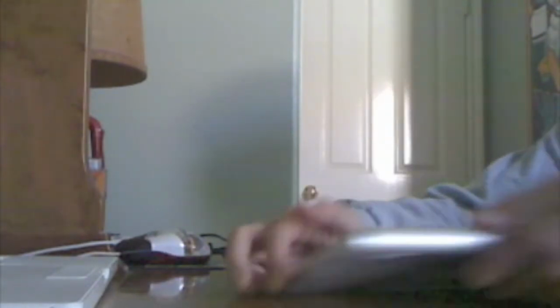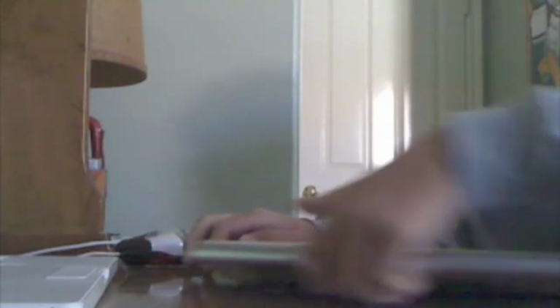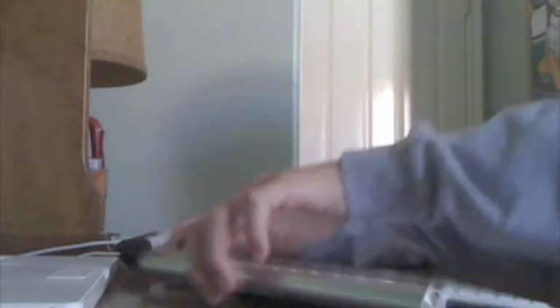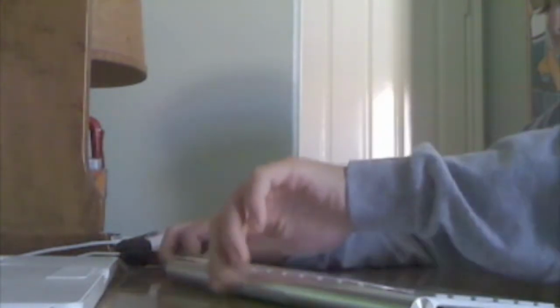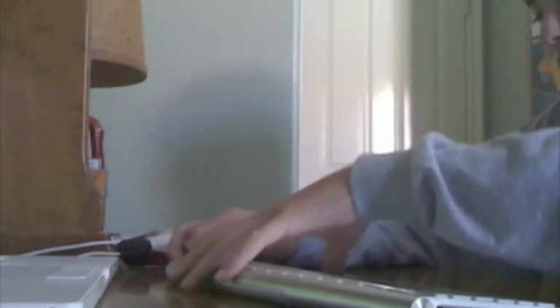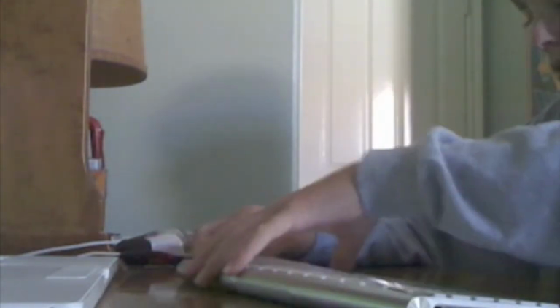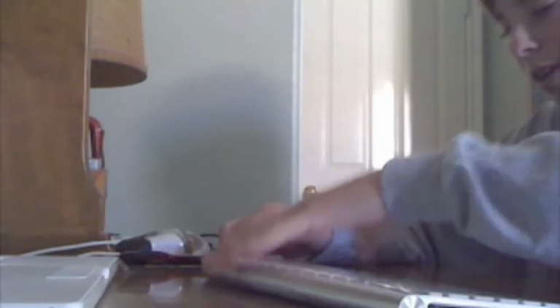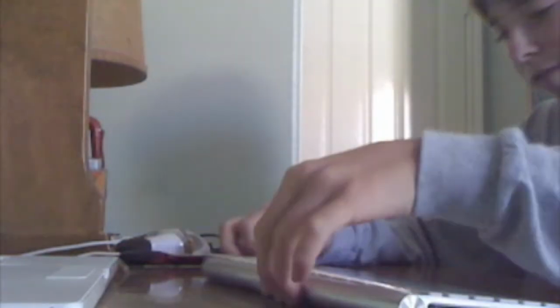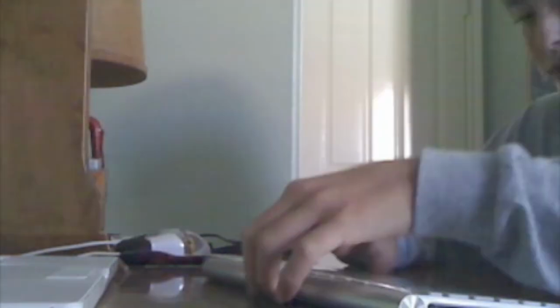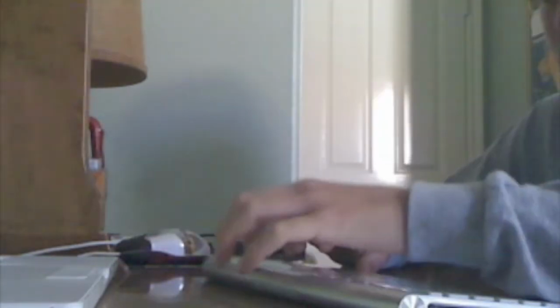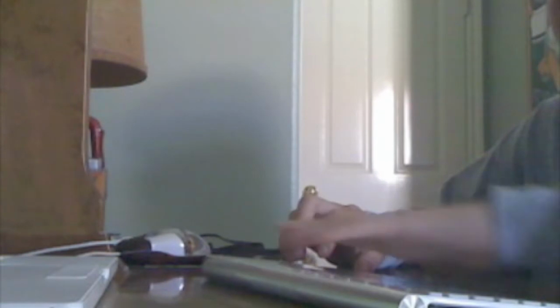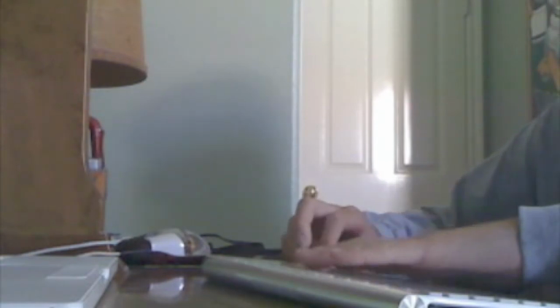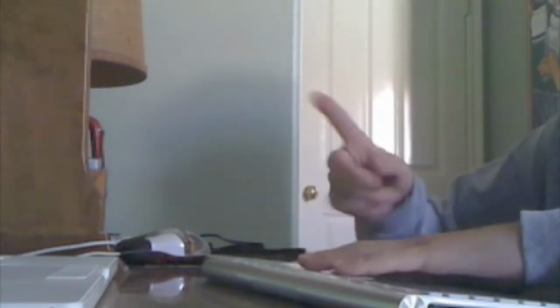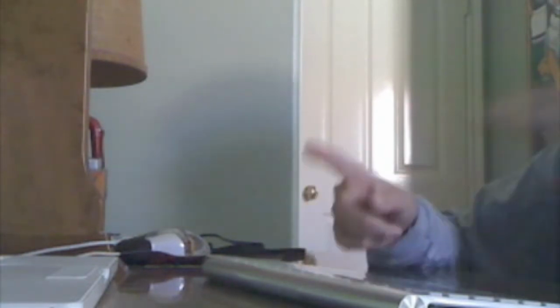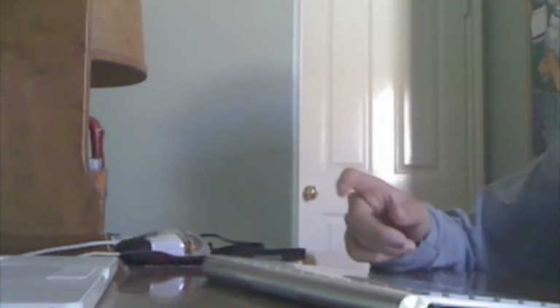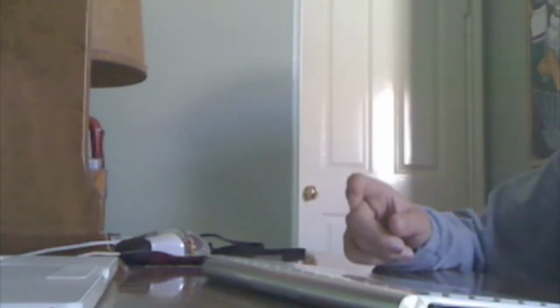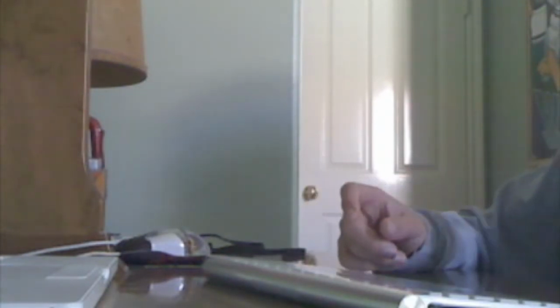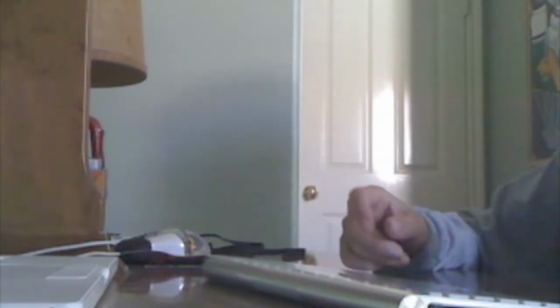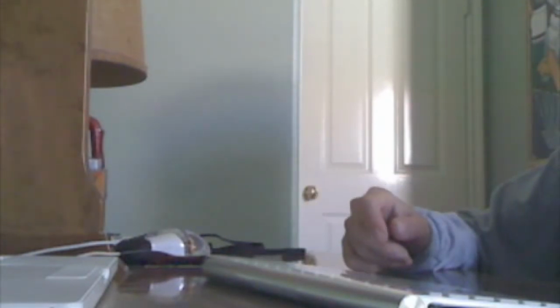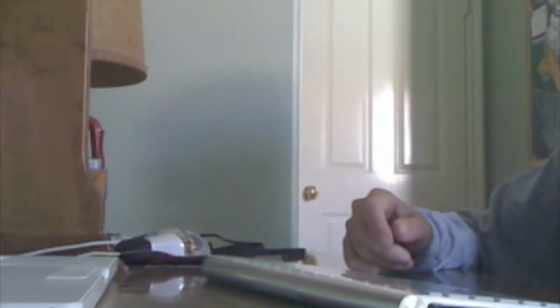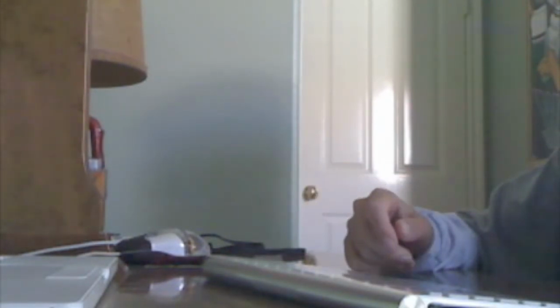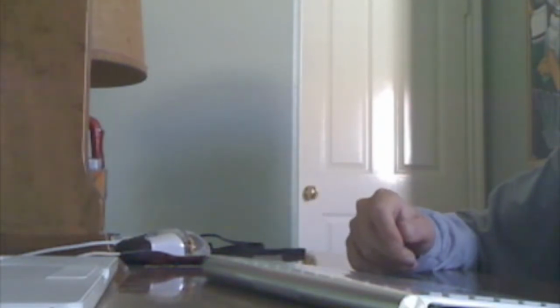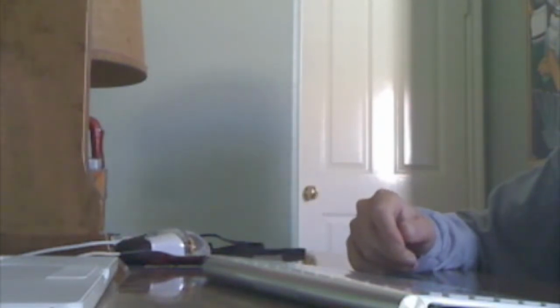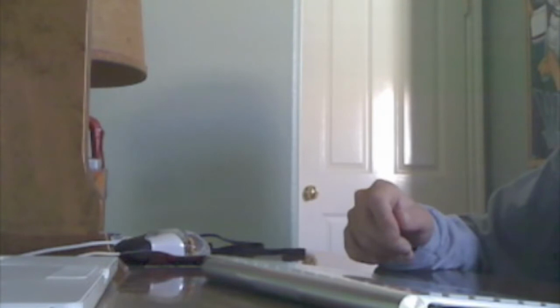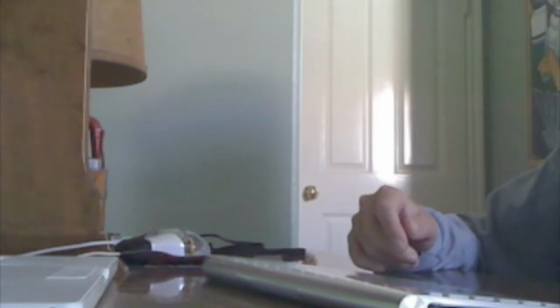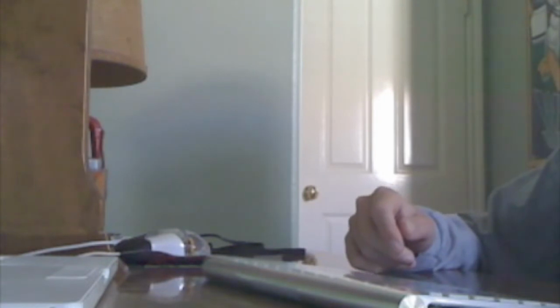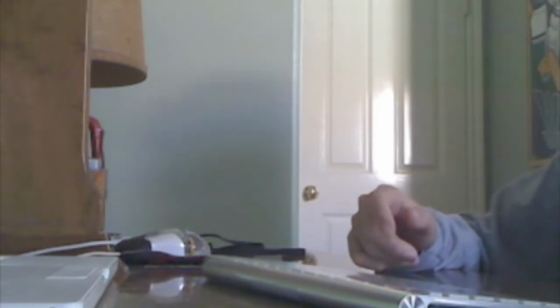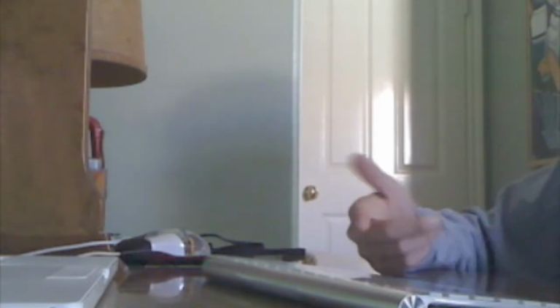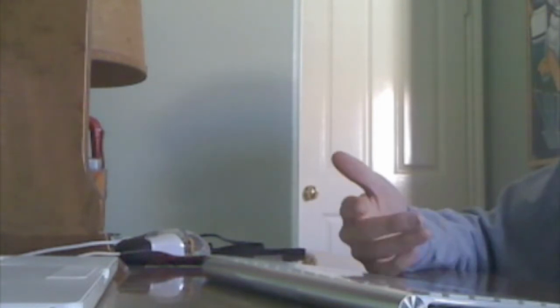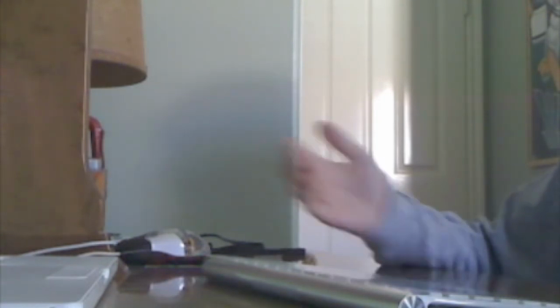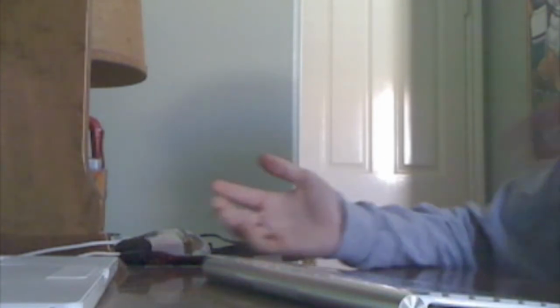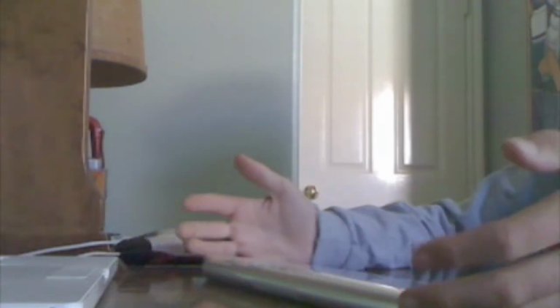Let's go ahead and start this. What you're gonna need for this is your wireless keyboard, a Mac, and some batteries, which they give to you when you just buy it normal and when you get it with the iMac.